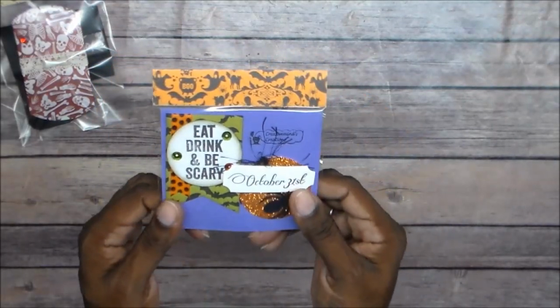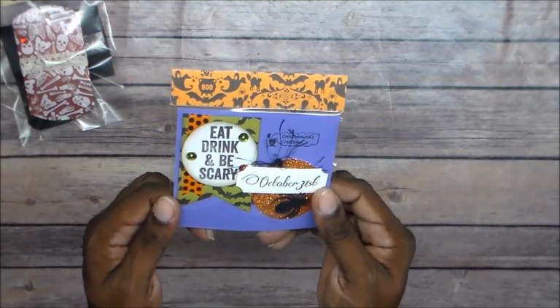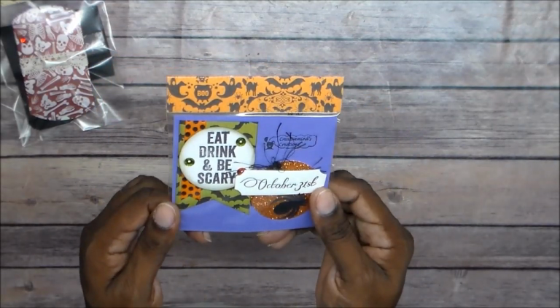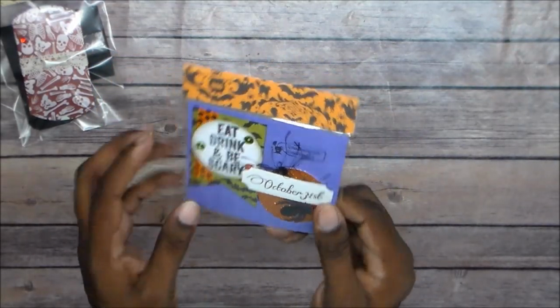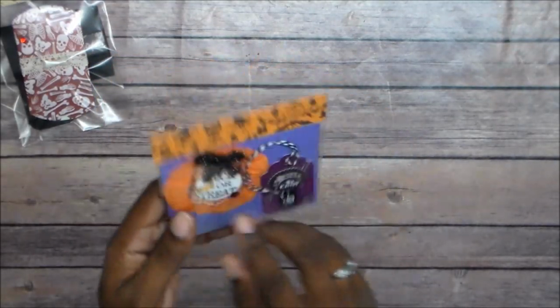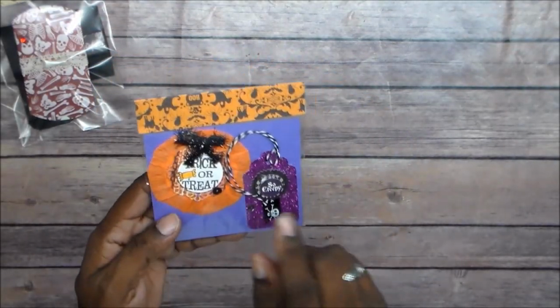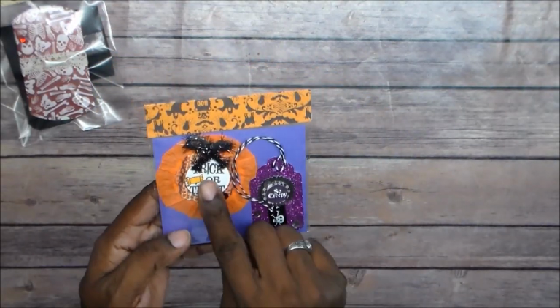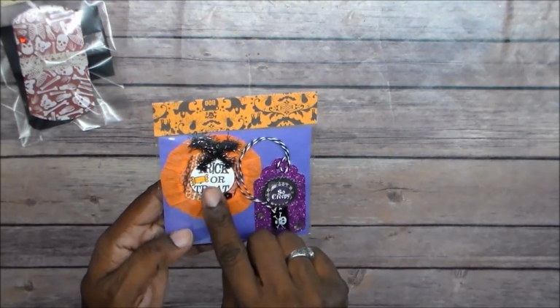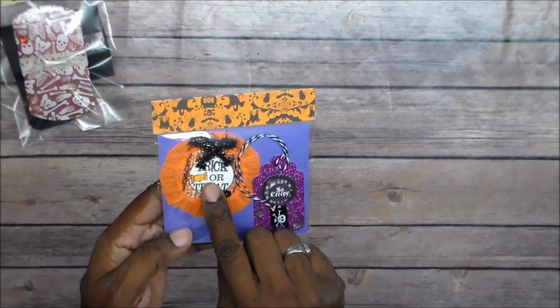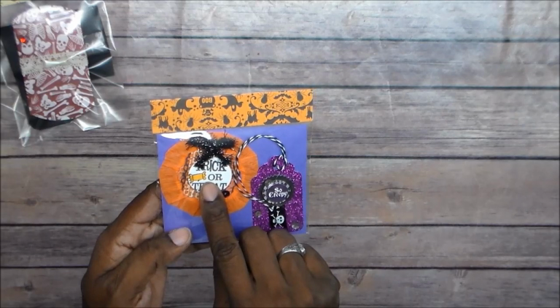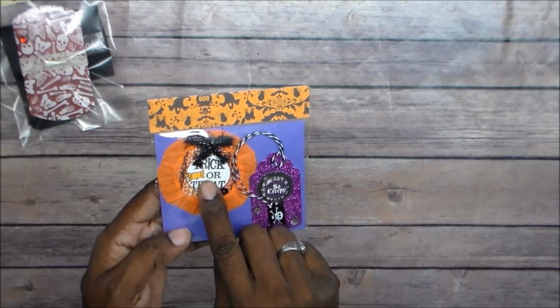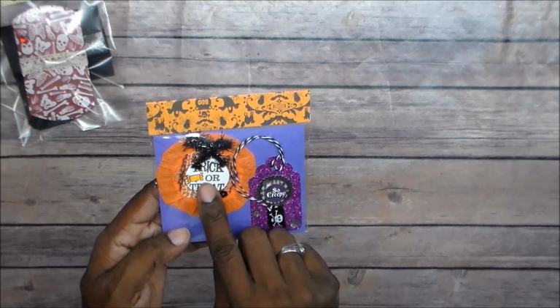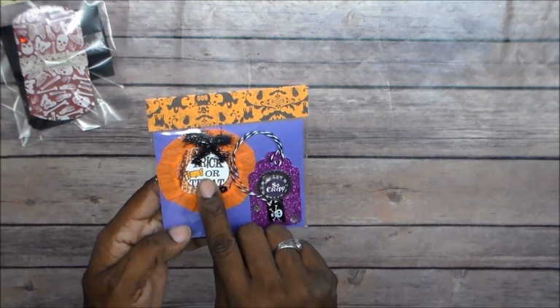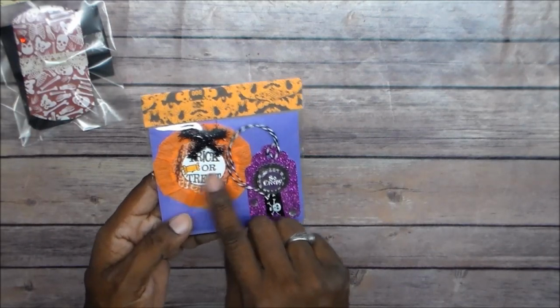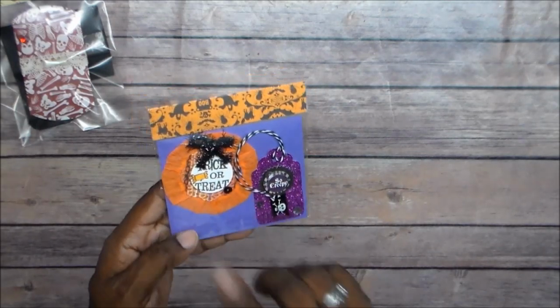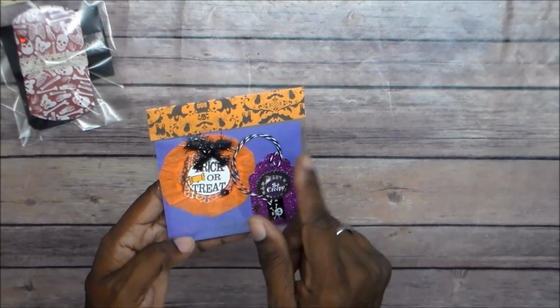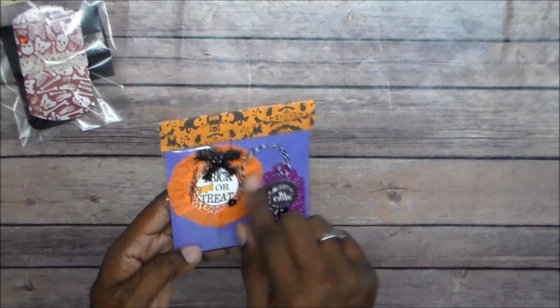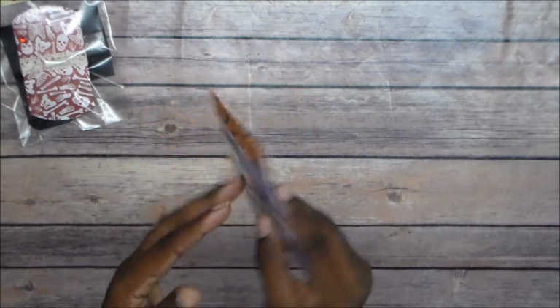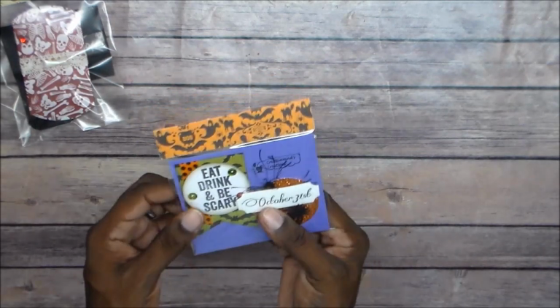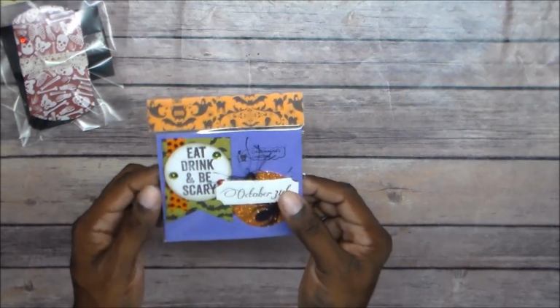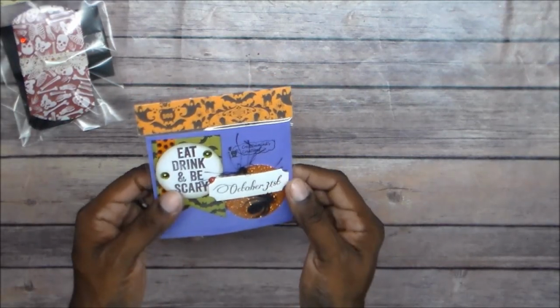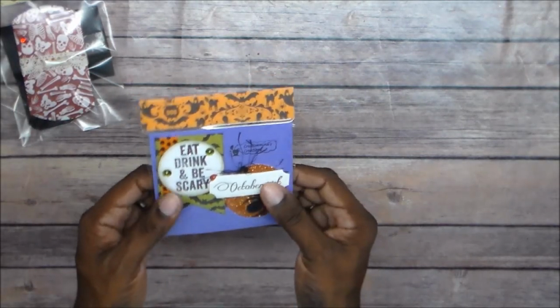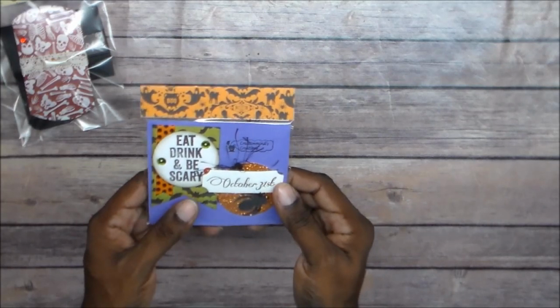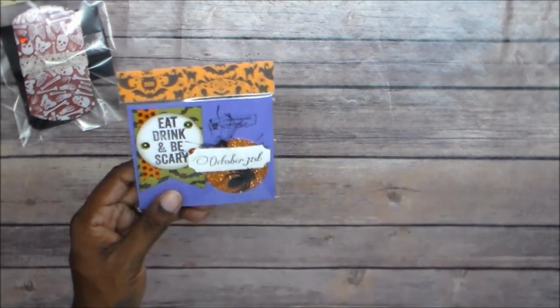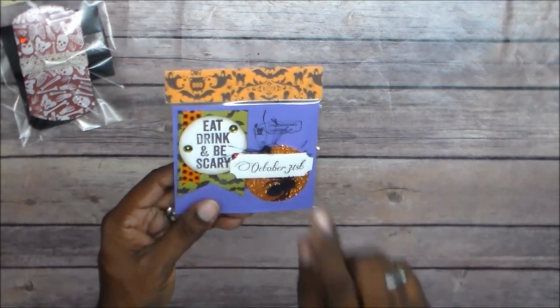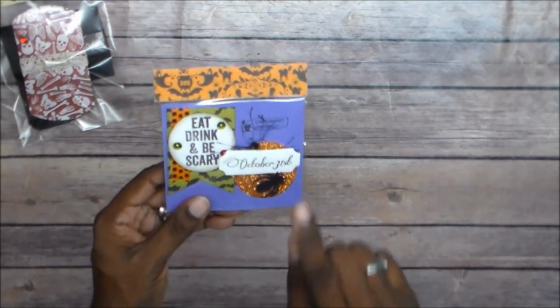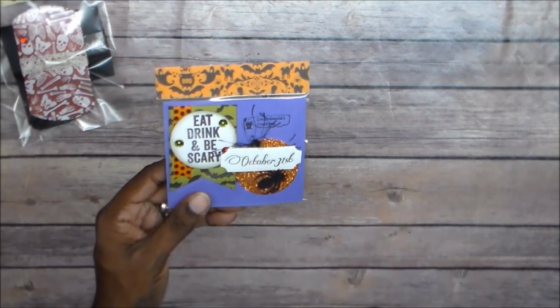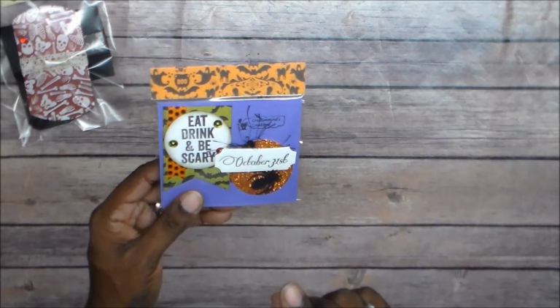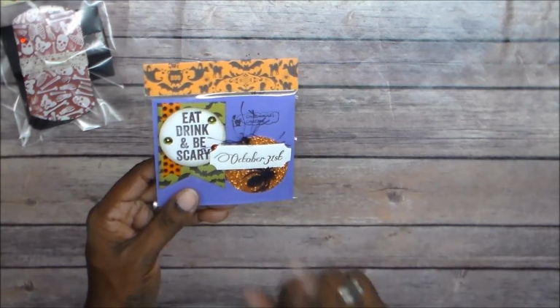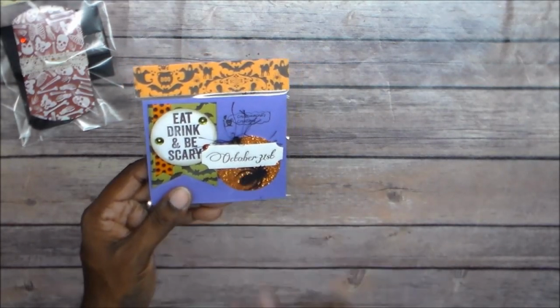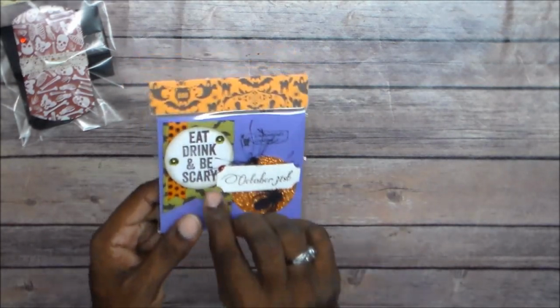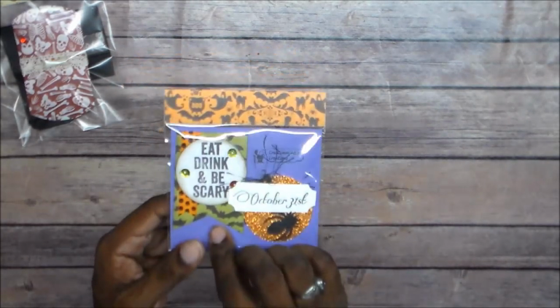That is how those come packaged. These are stuck down with cement glue so they can peel them right off and it won't stick to anything. So there's no foam on them or anything, but they can add these to something or they can use them alone. They can use them as a tag or whatever. I was trying to do something different with these.